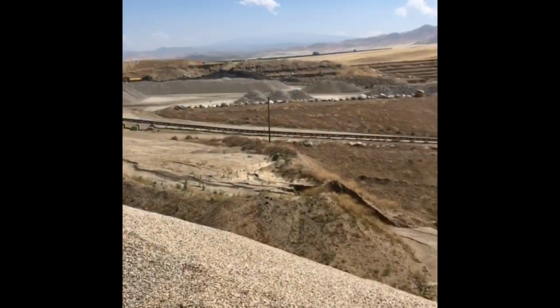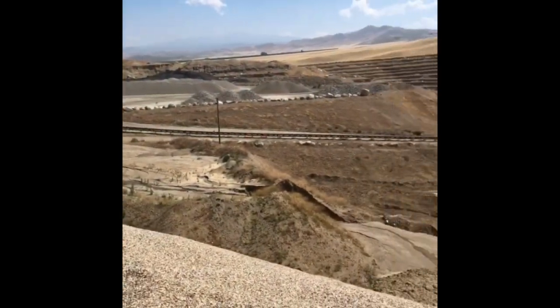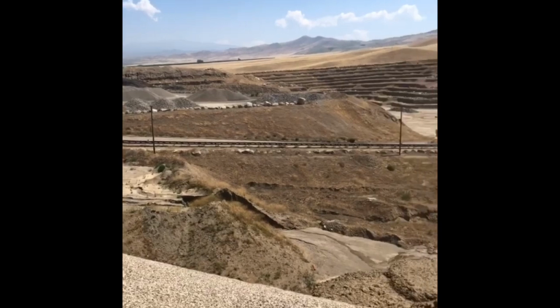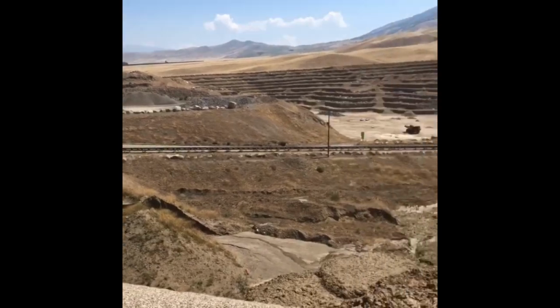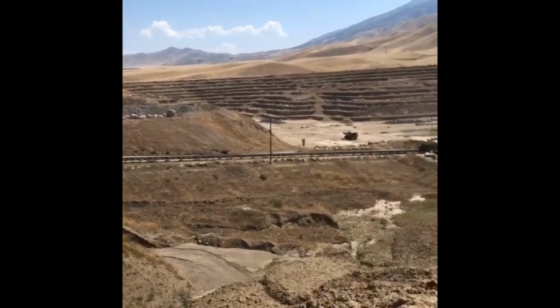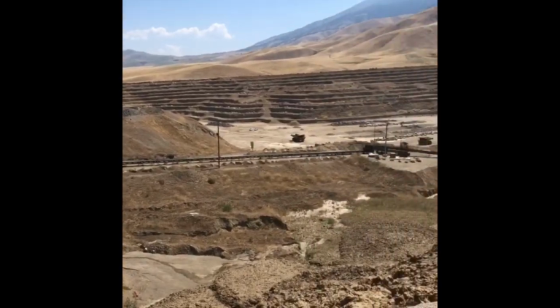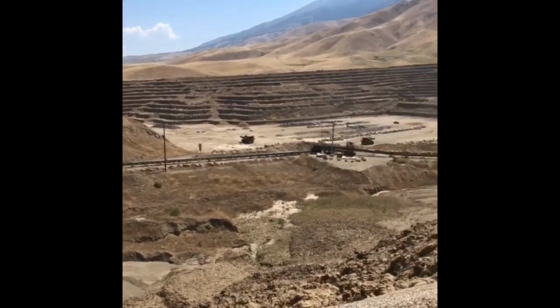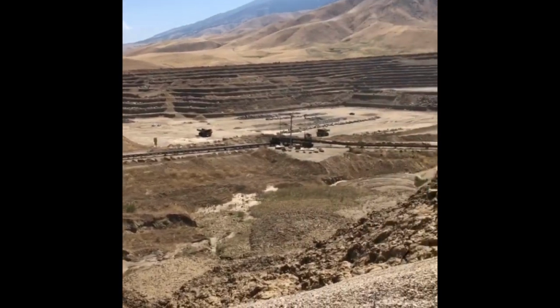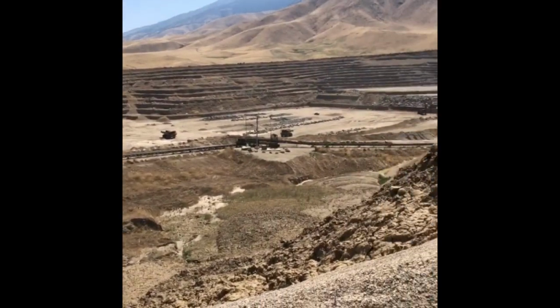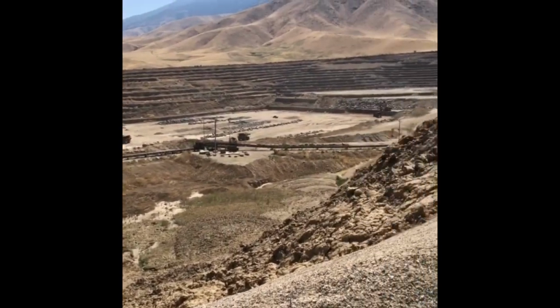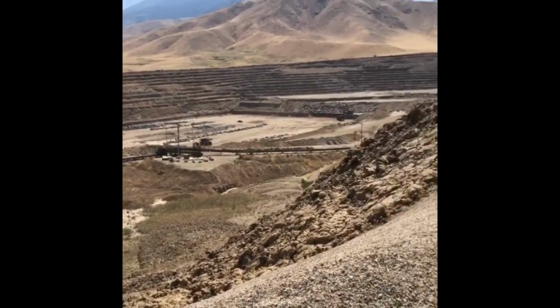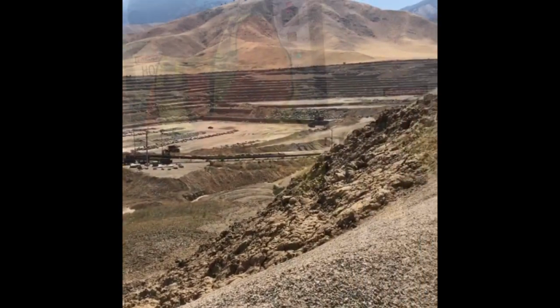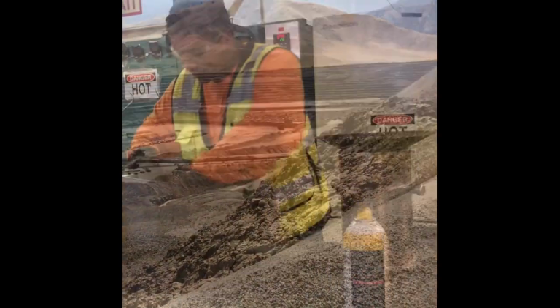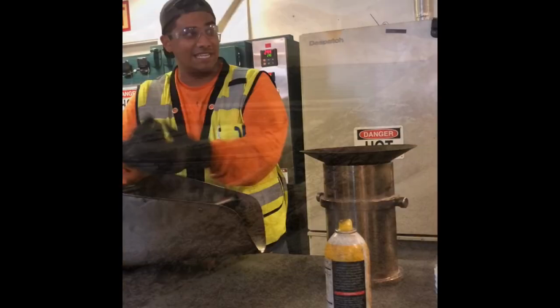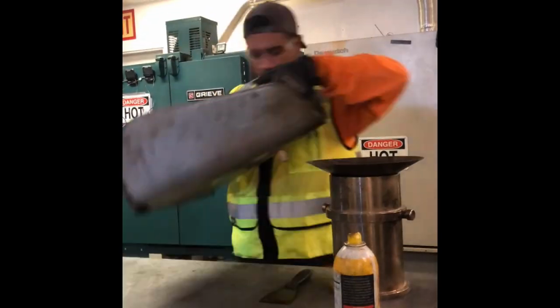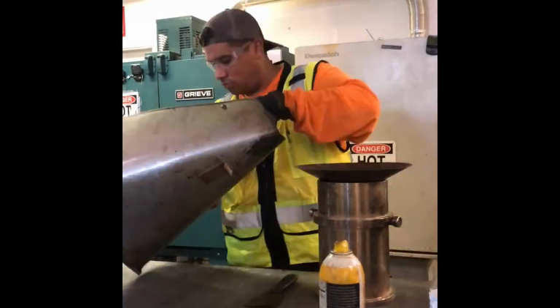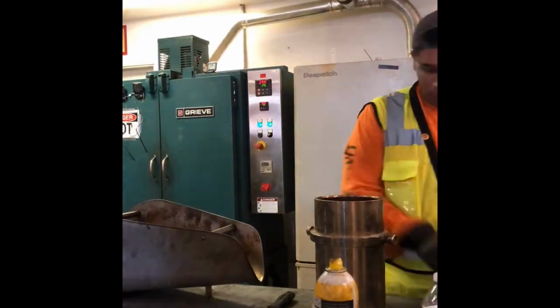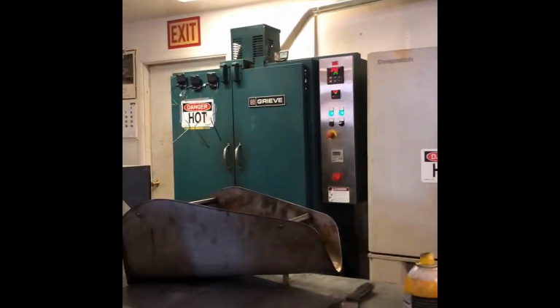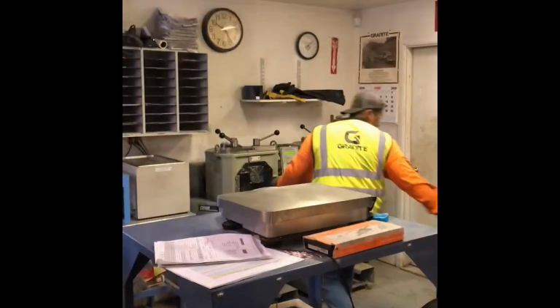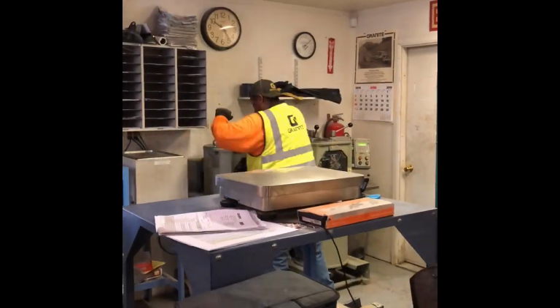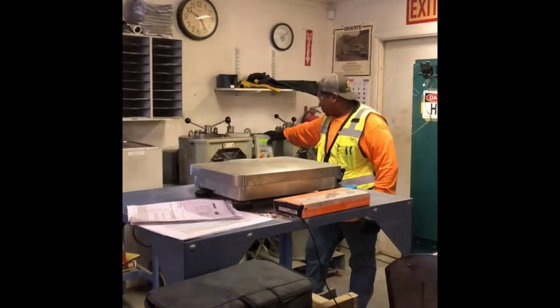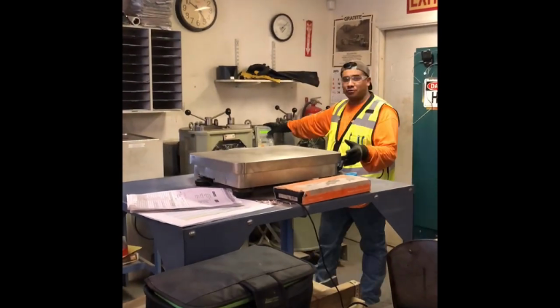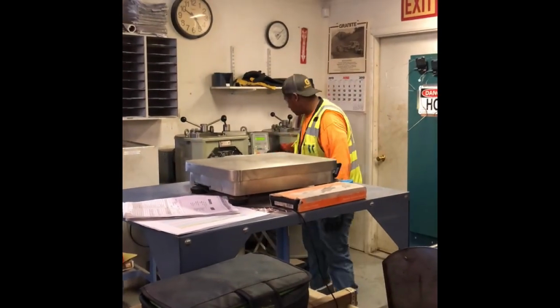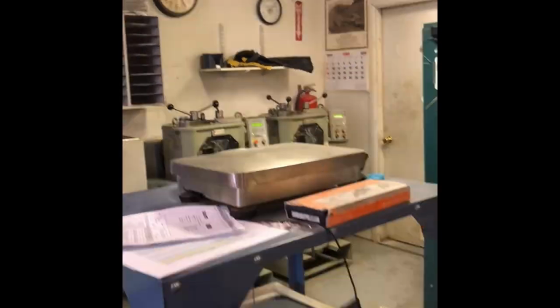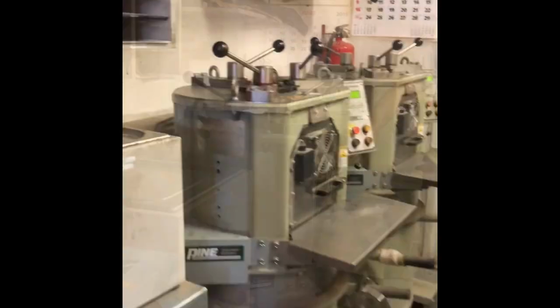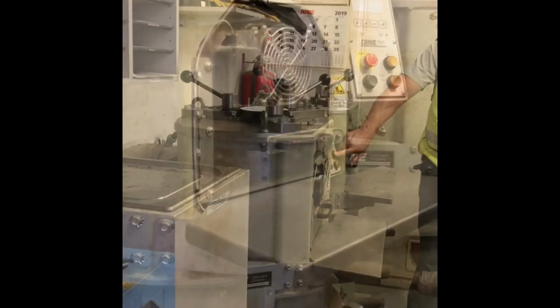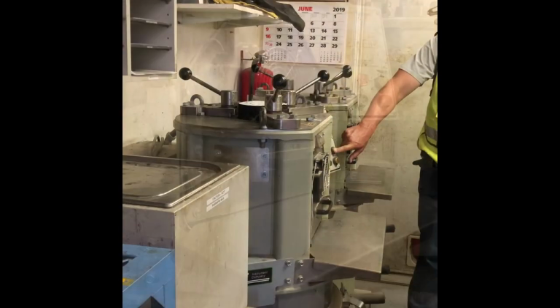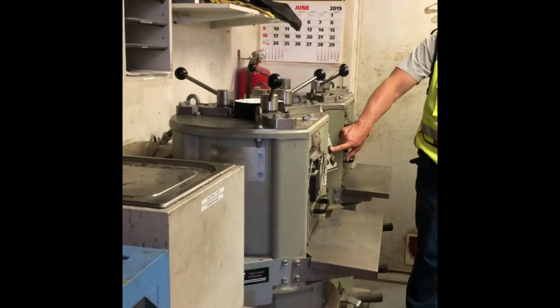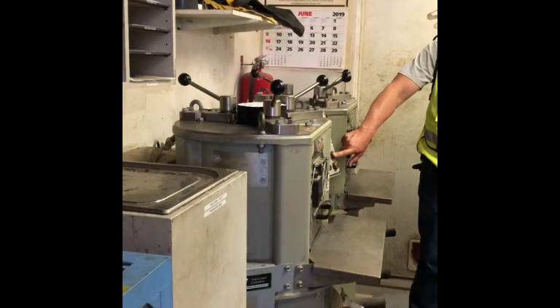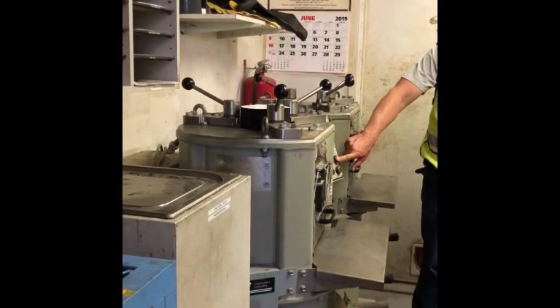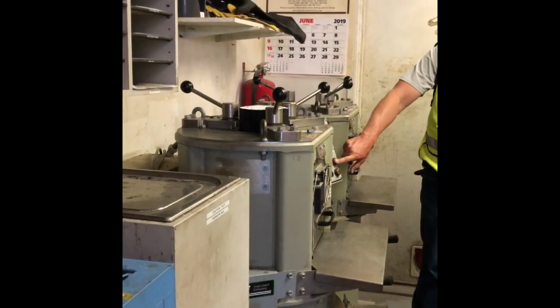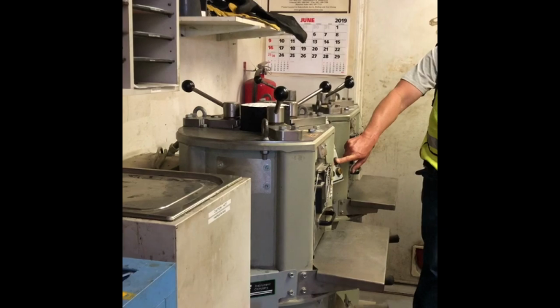During this time we got to see how Granite Construction operates all the way from pulling the rock out of the ground at the Arvin plant, to paving it back and testing core samples to ensure that our quality is up to spec.